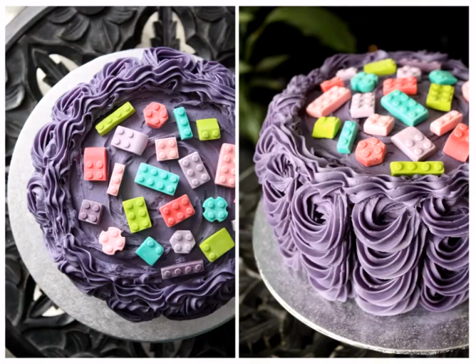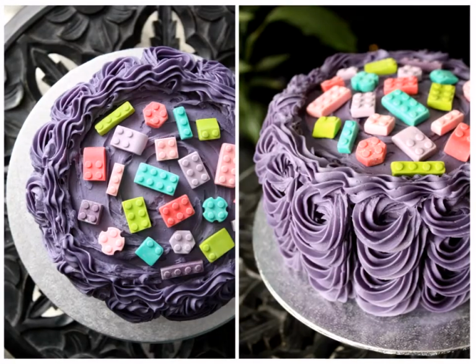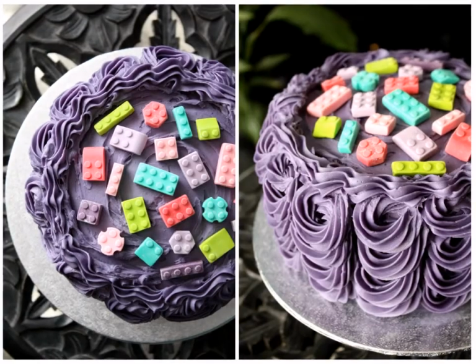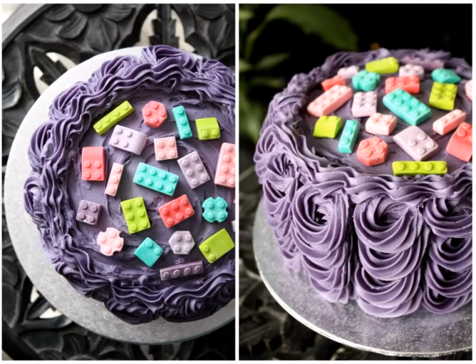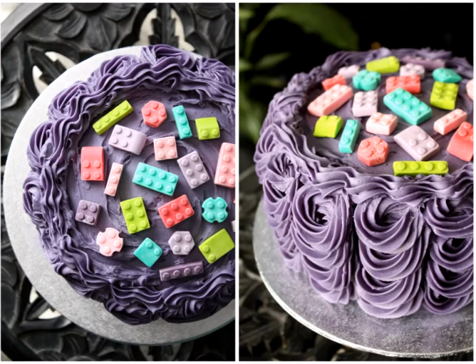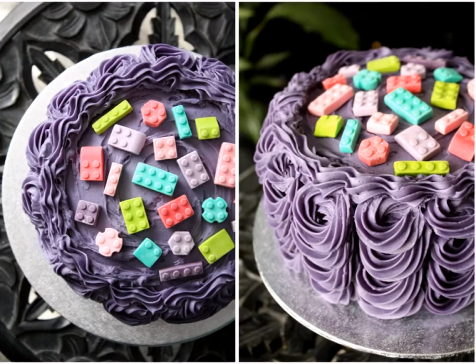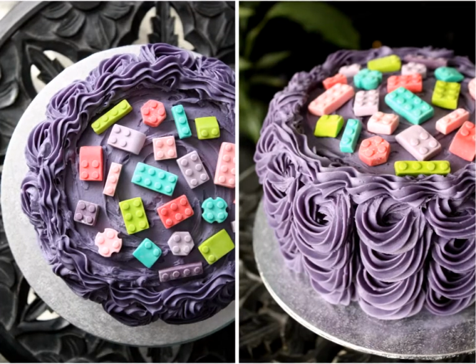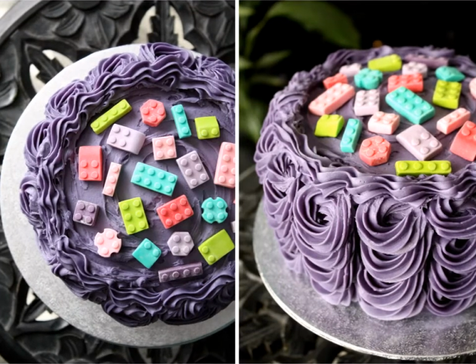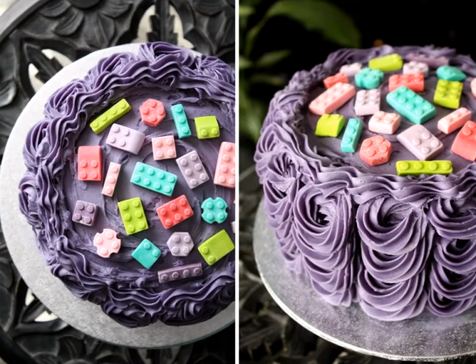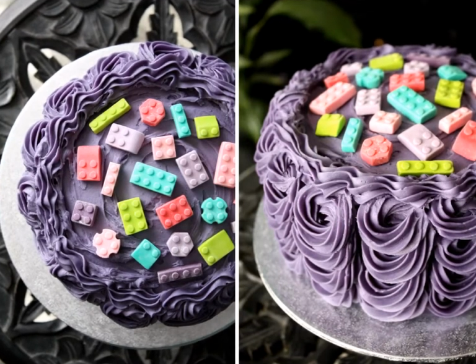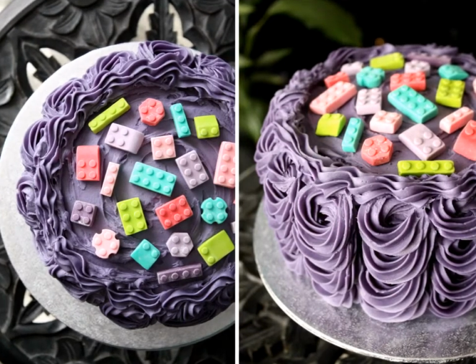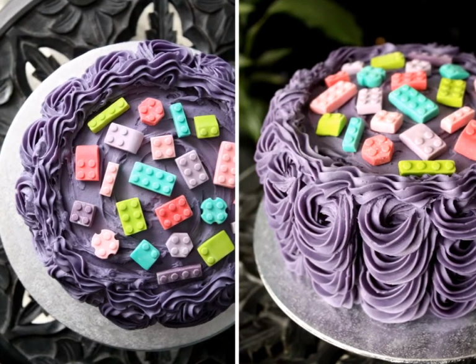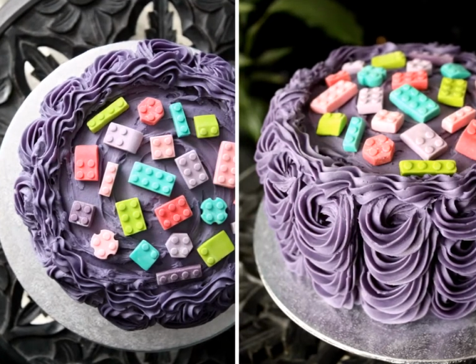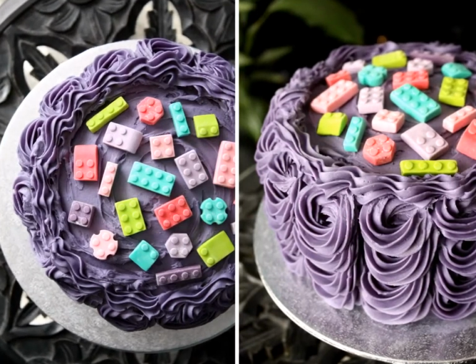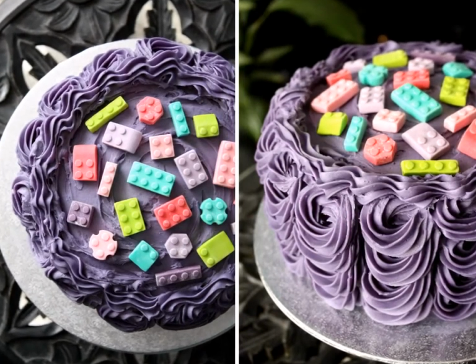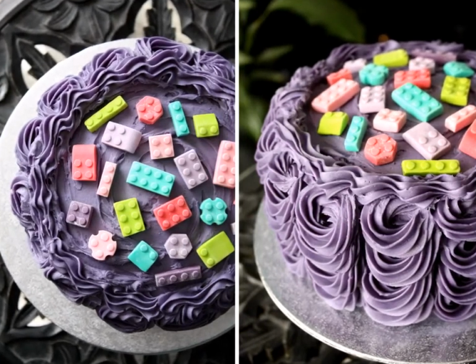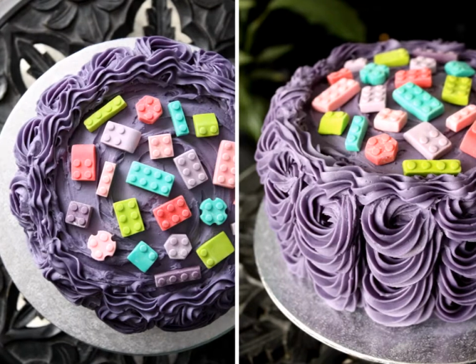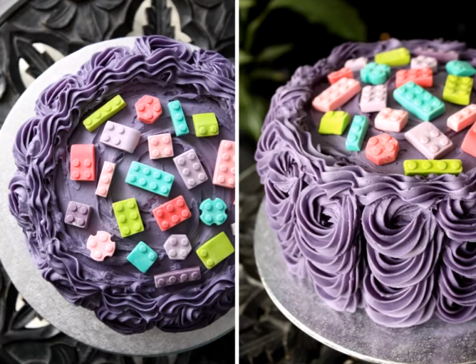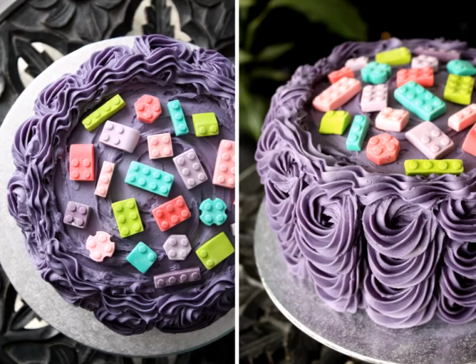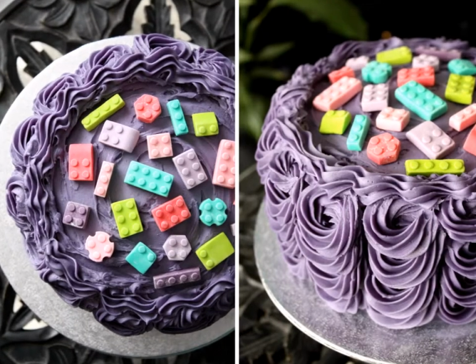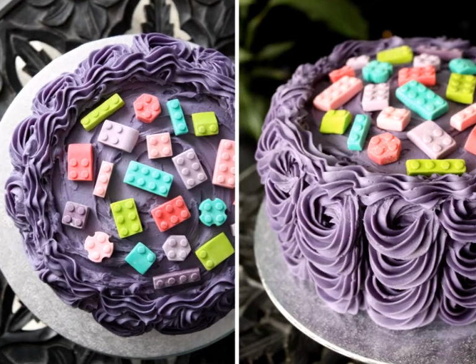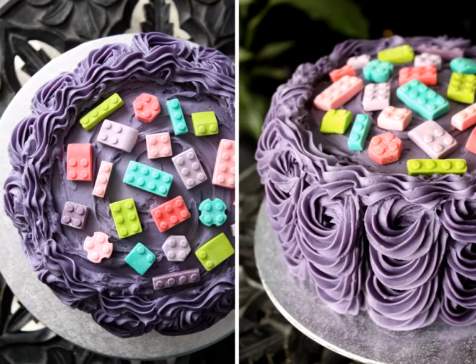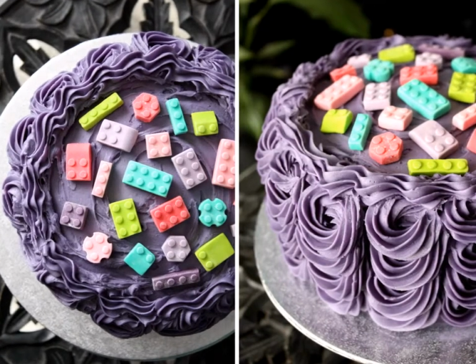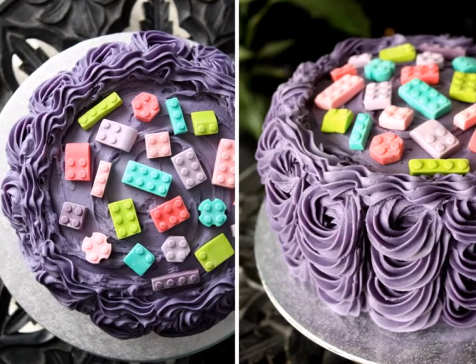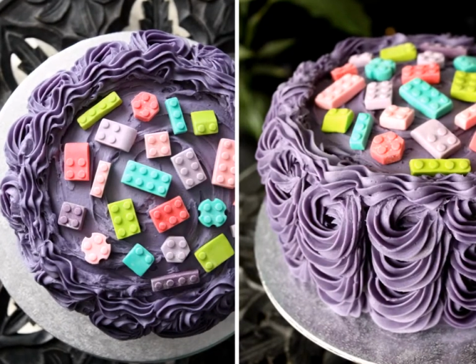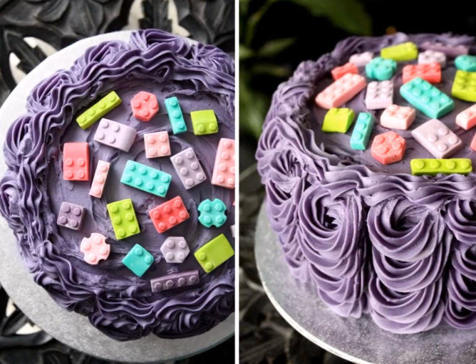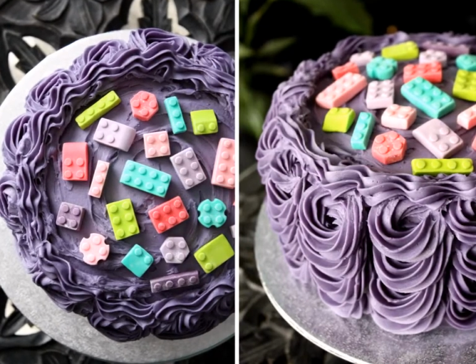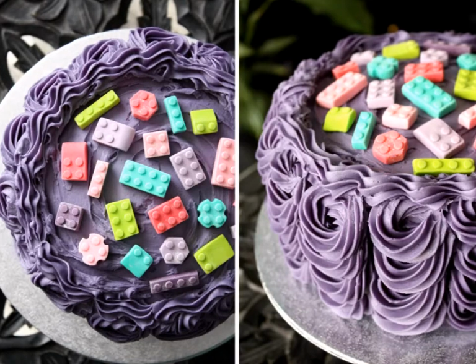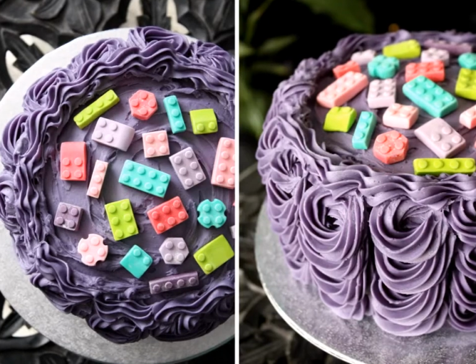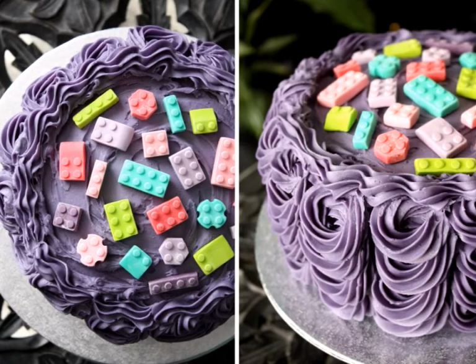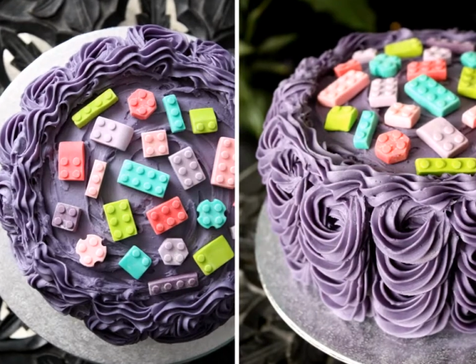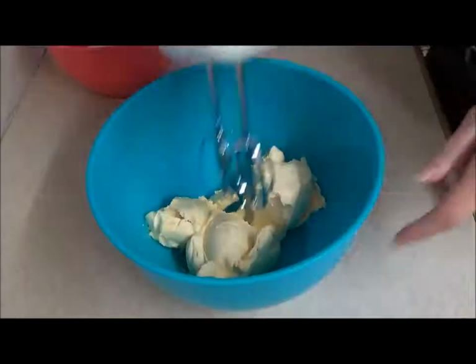Hello, today I'm going to show you how I made this Lego cake for my daughter's birthday. This is not a recipe — I just wanted to show you how I go about making celebration cakes and how fun and simple they can be. Maybe it will give you some ideas of how you could go about making your own.